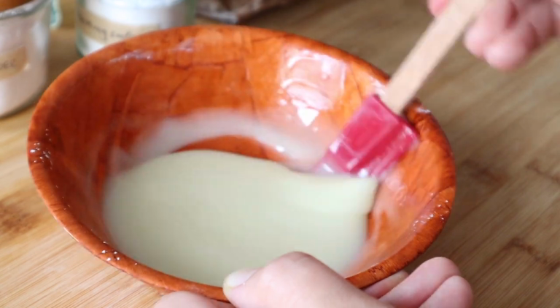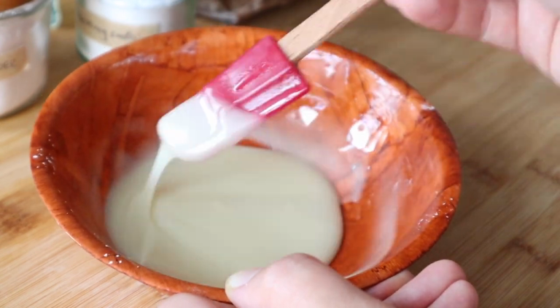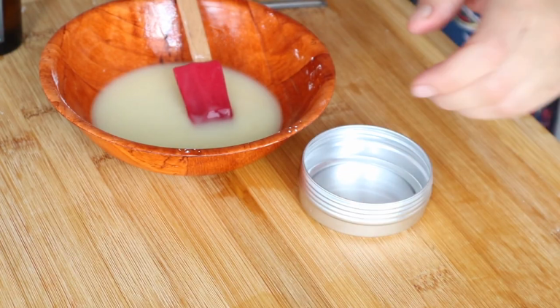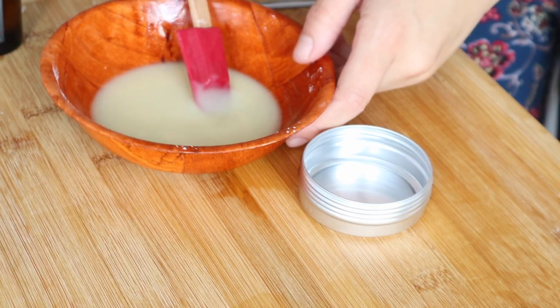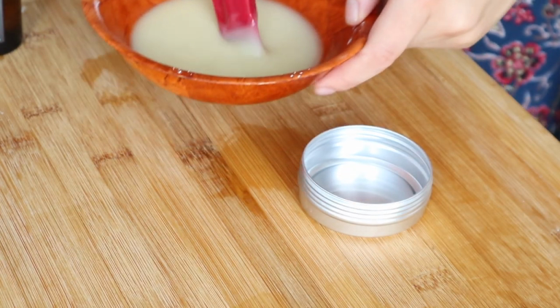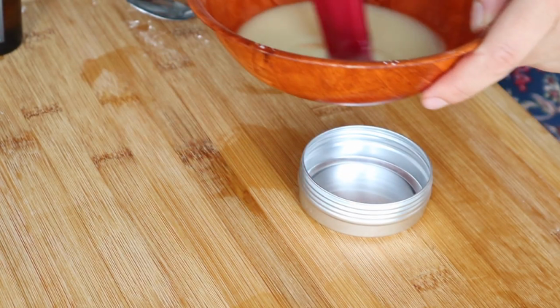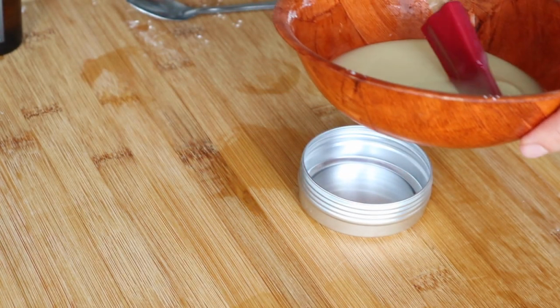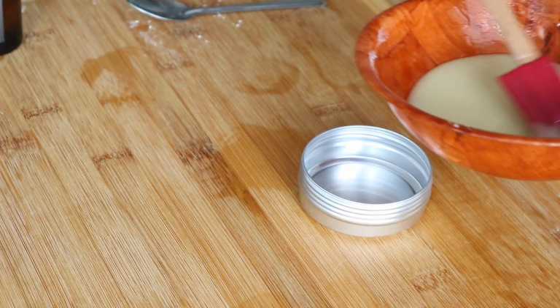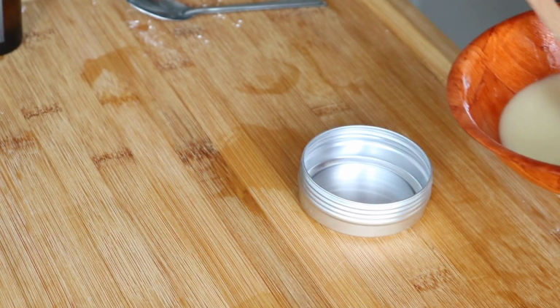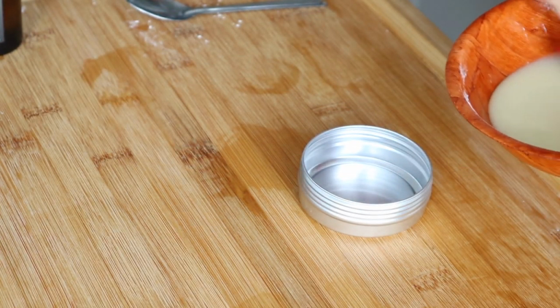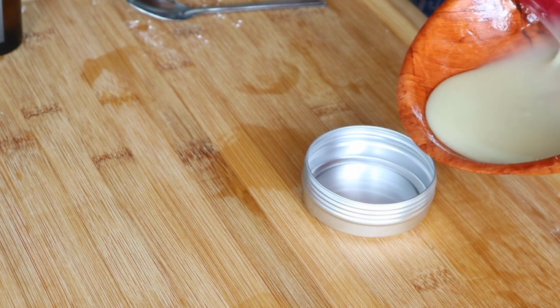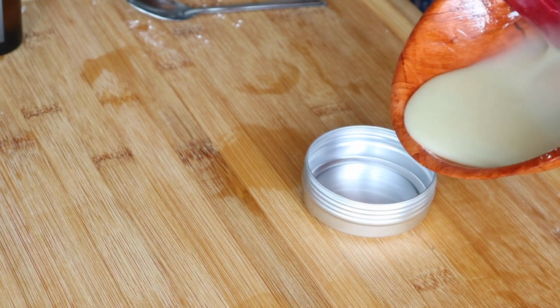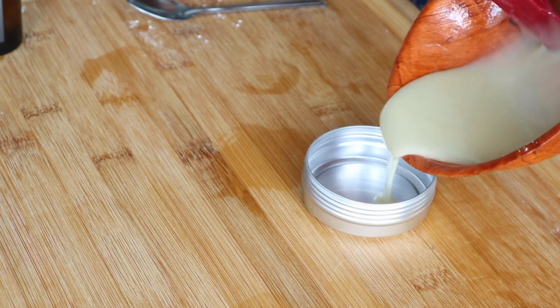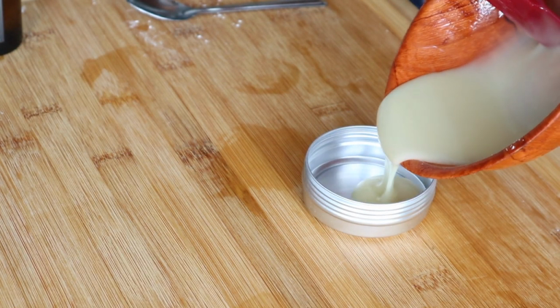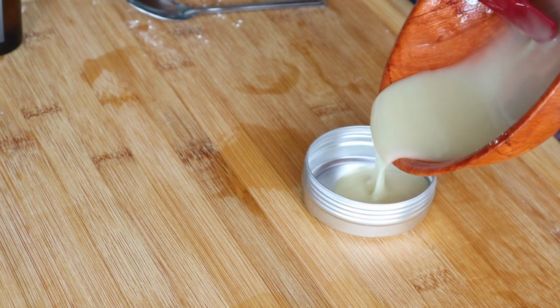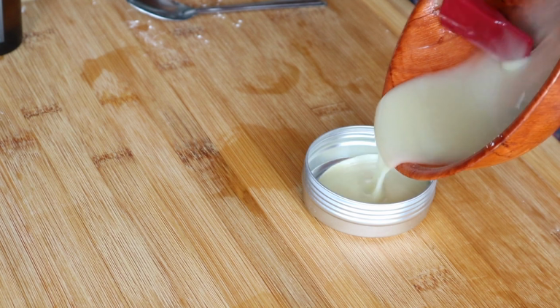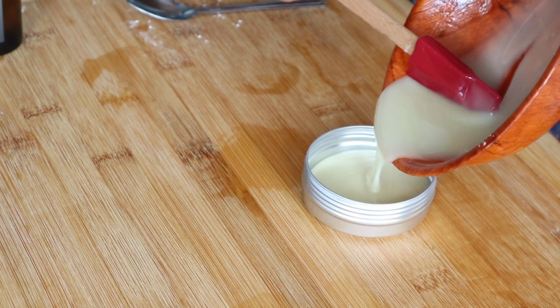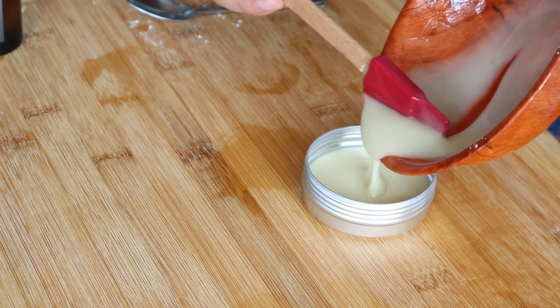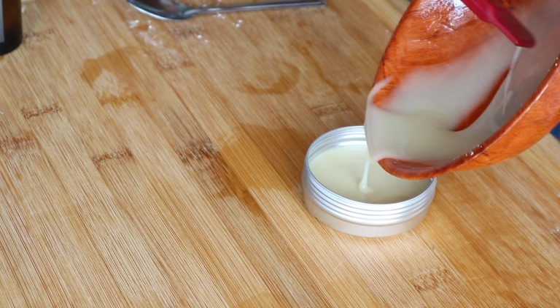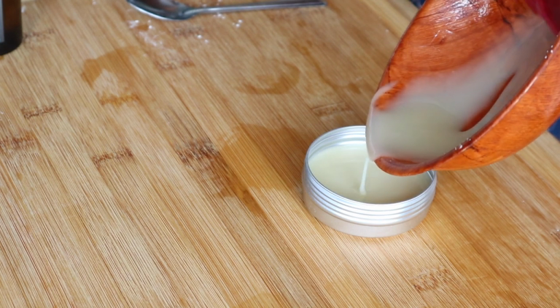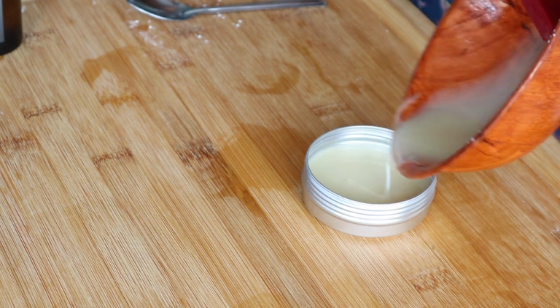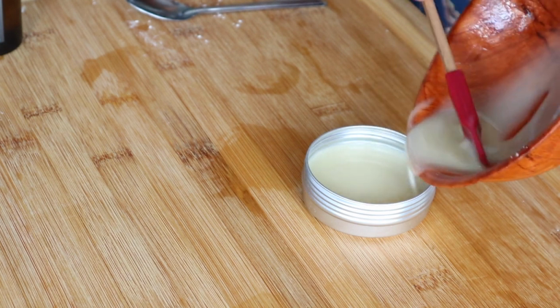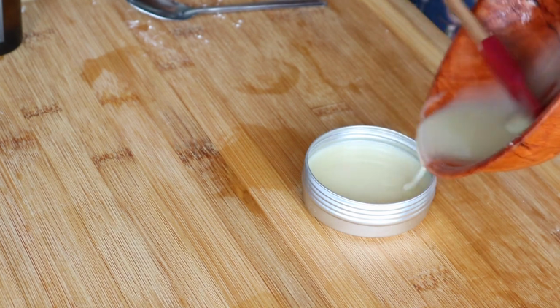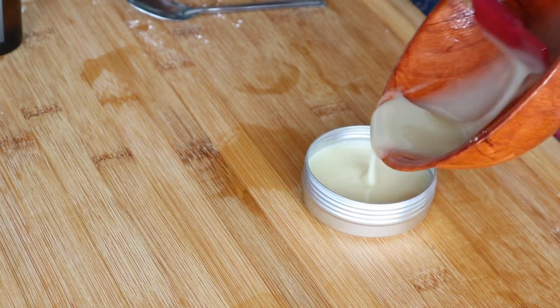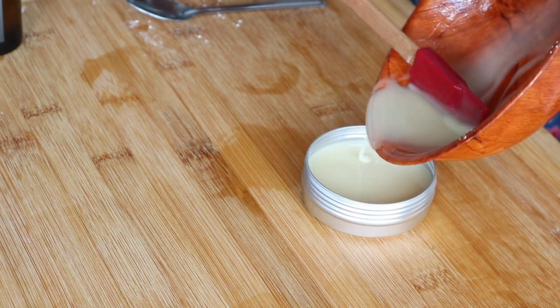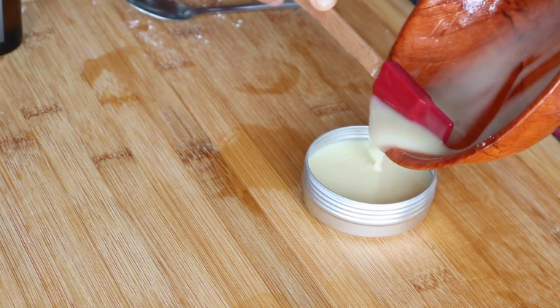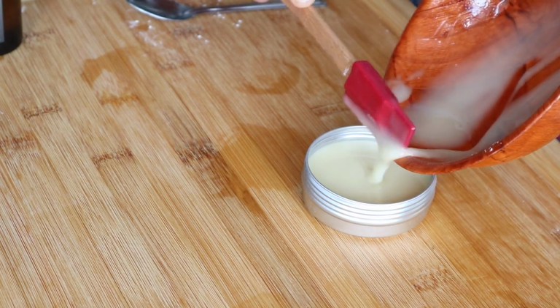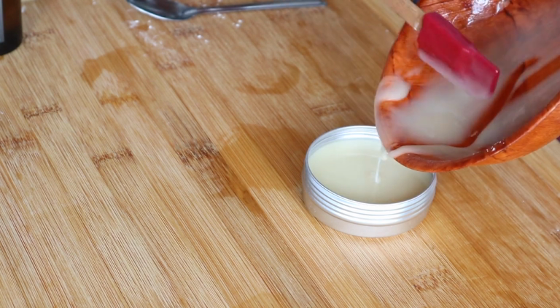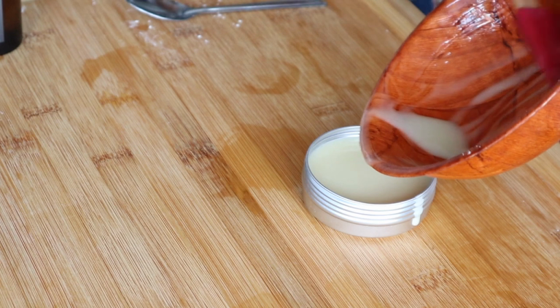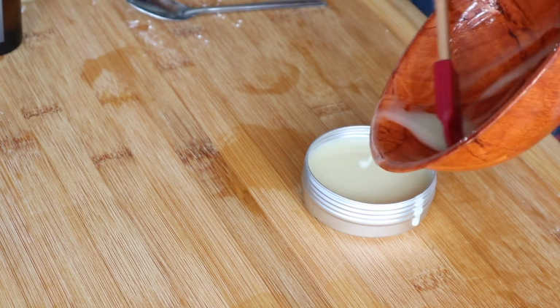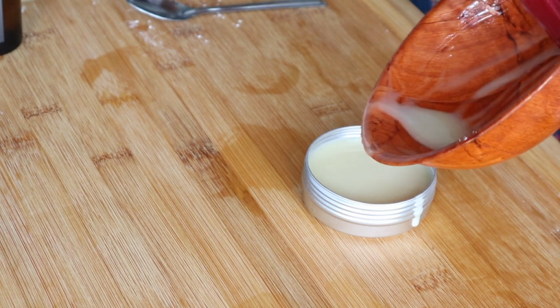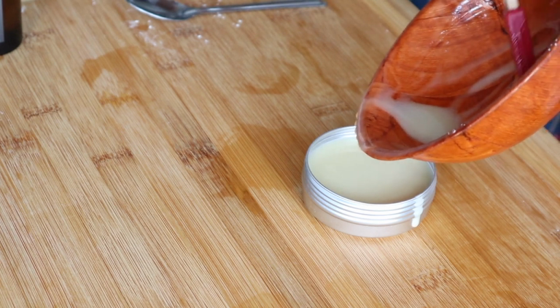Once the essential oils are fully mixed in, we can gently pour the deodorant into a reusable metal tin. It is actually great because once we run out of our deodorant we can simply wash and reuse the same tin.